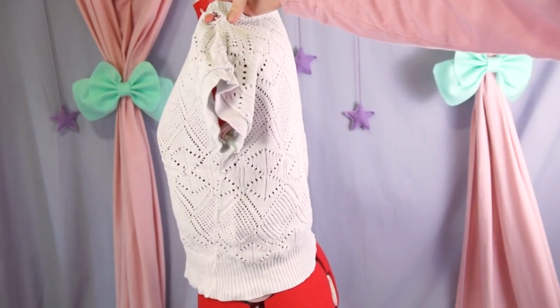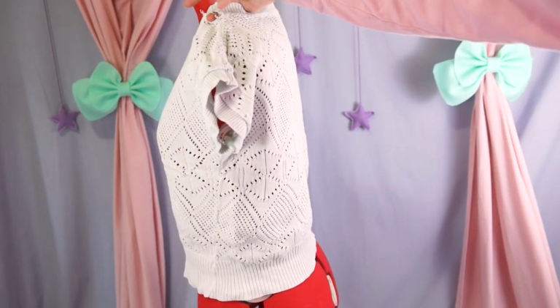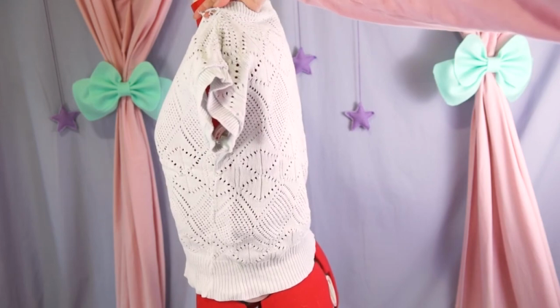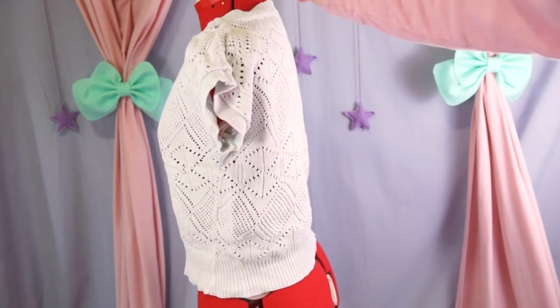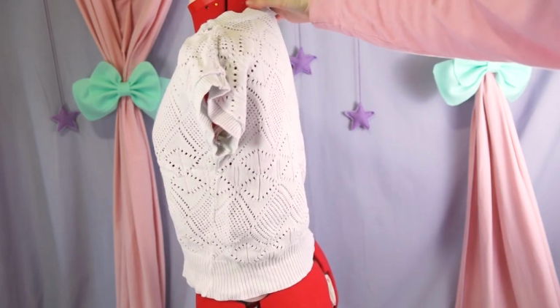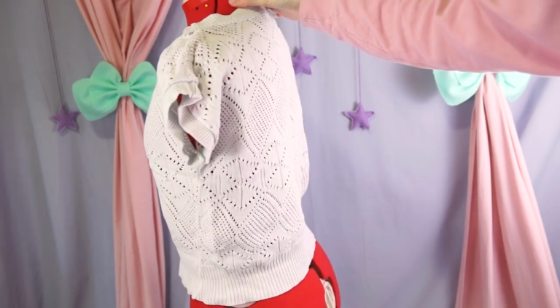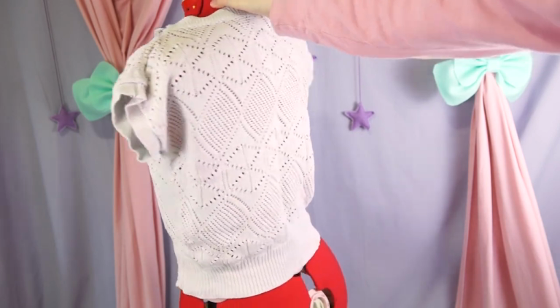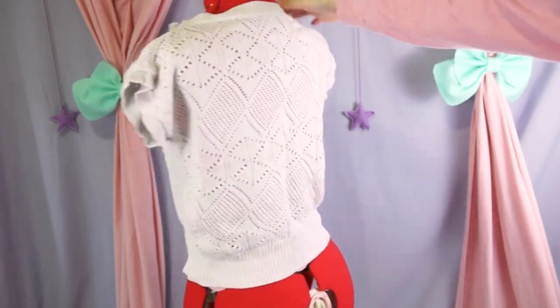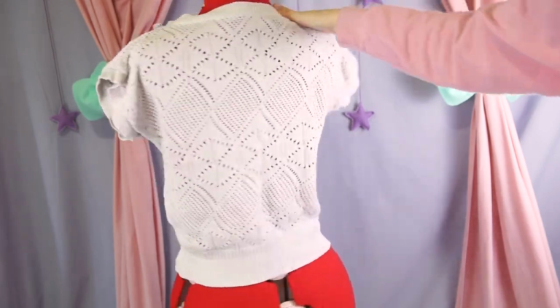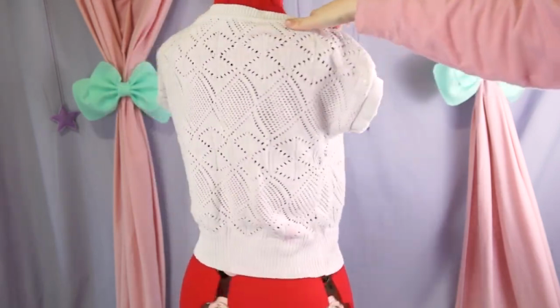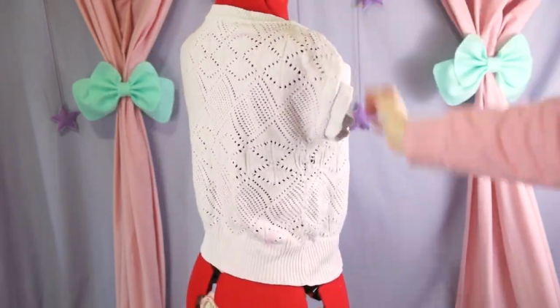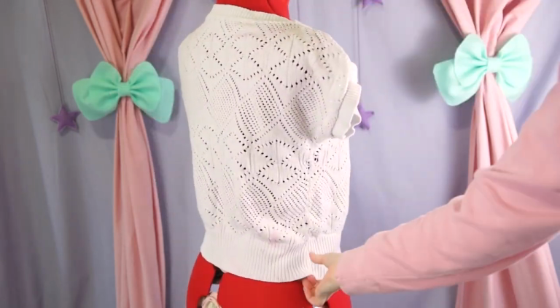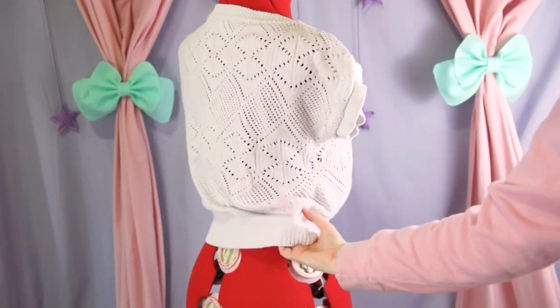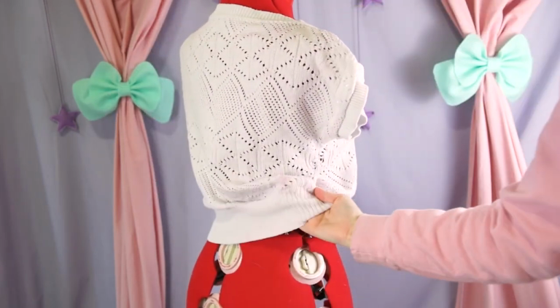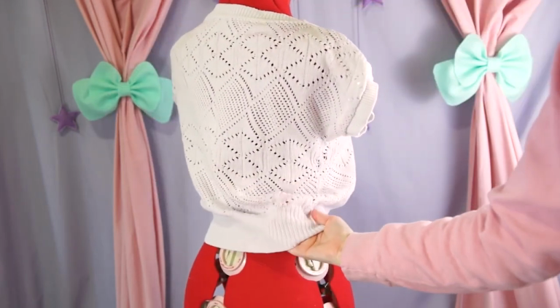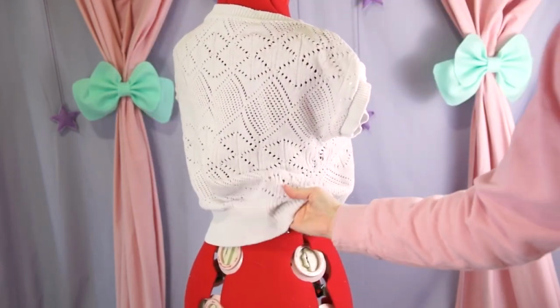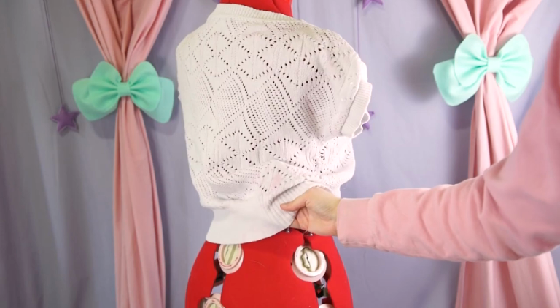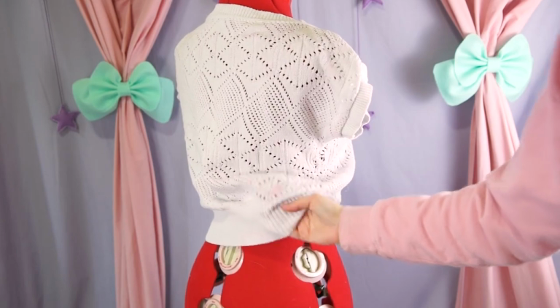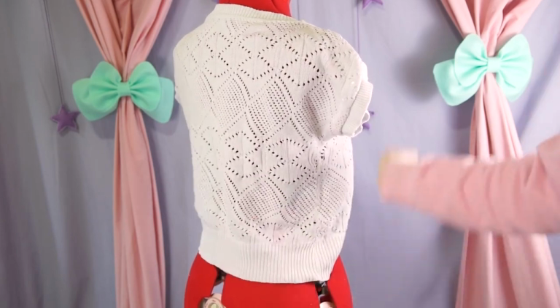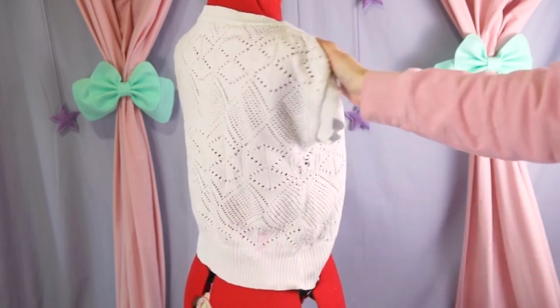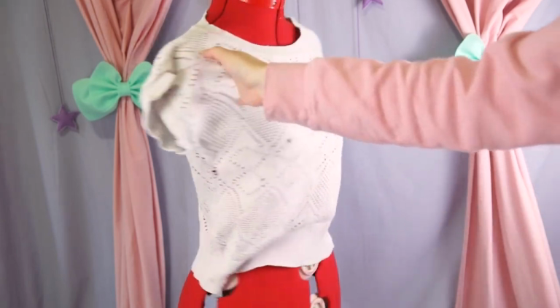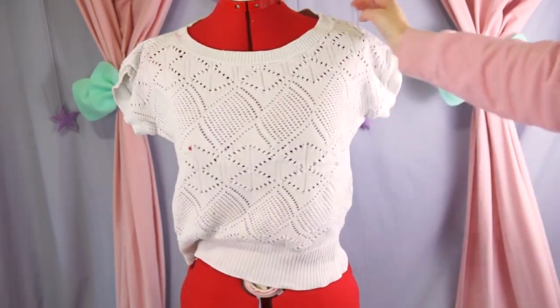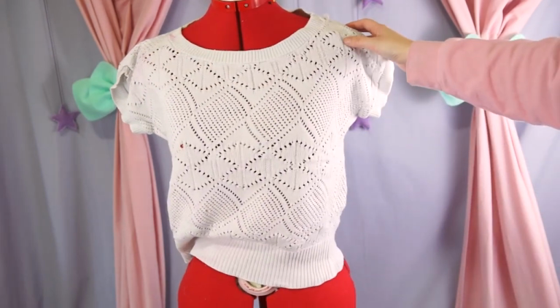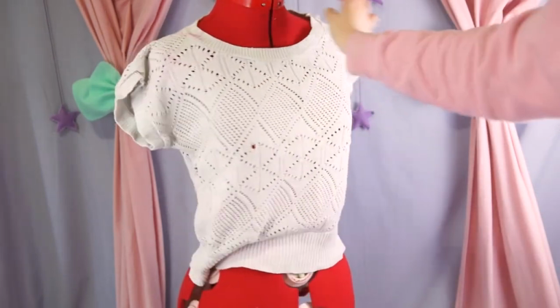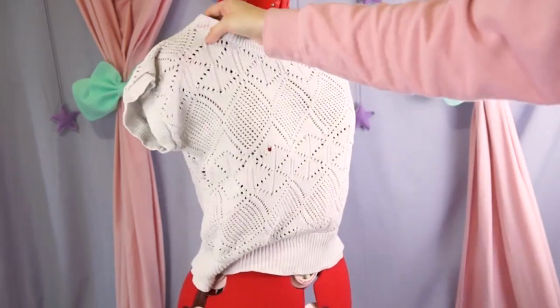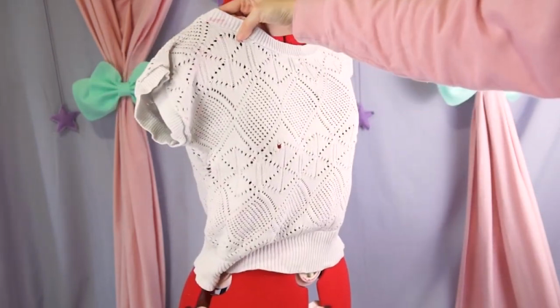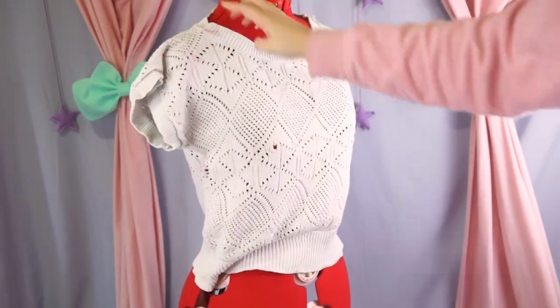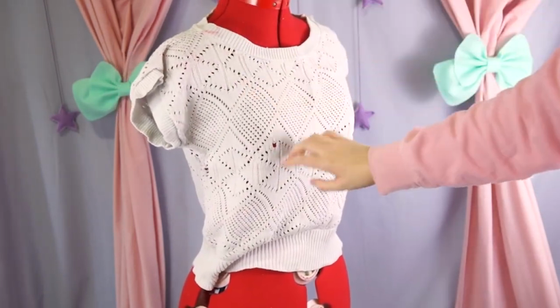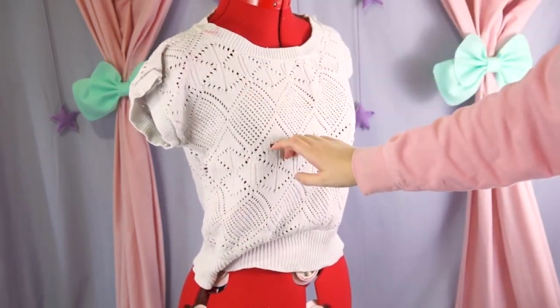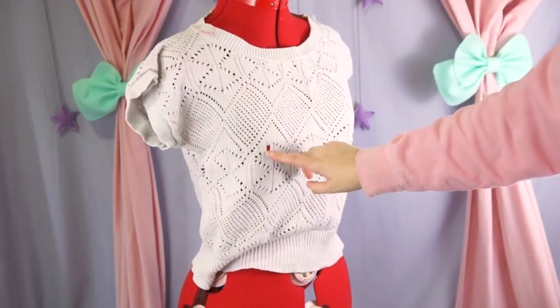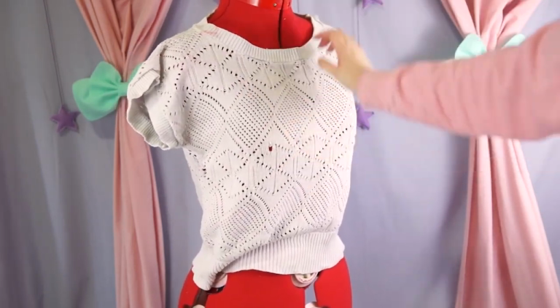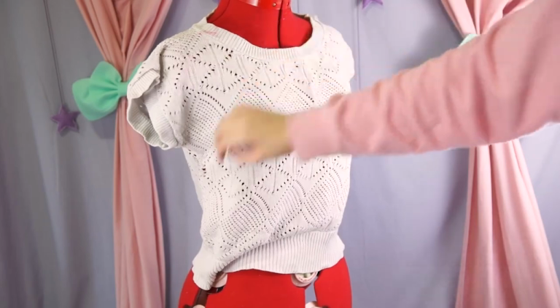Our base has a few spots and a few holes but nothing so bad that we can't work with it. Arguably another good practice piece that I can experiment with without worrying about ruining it.